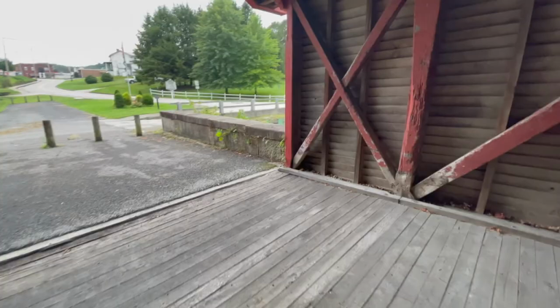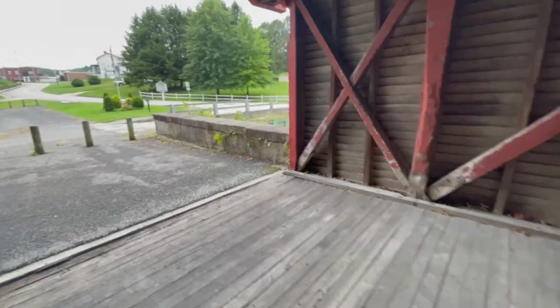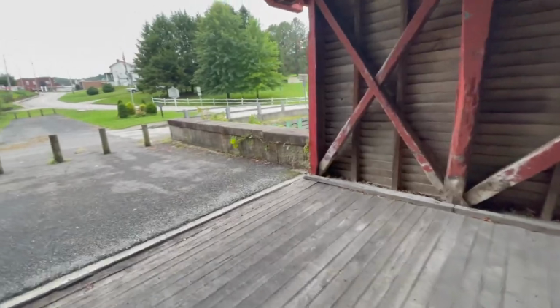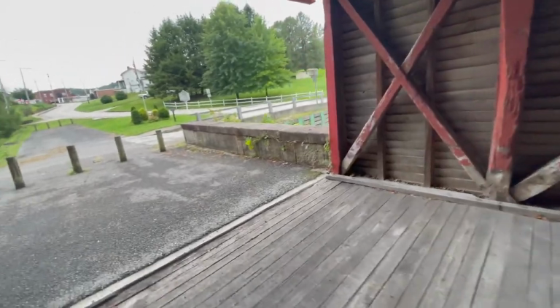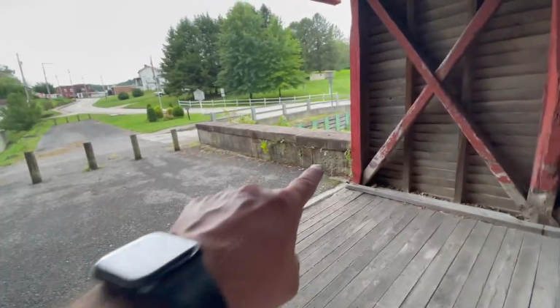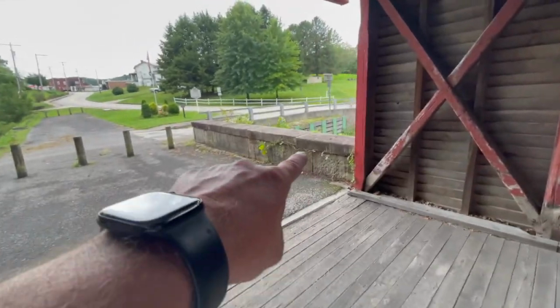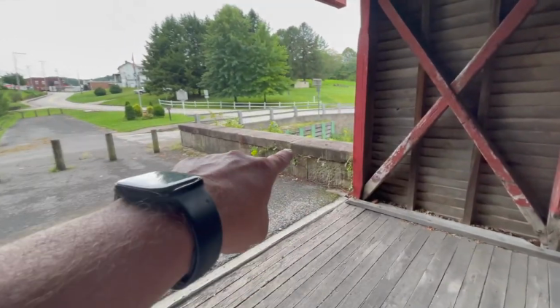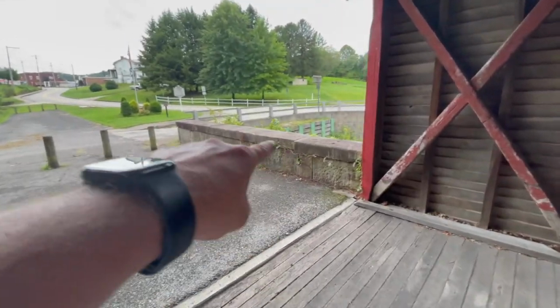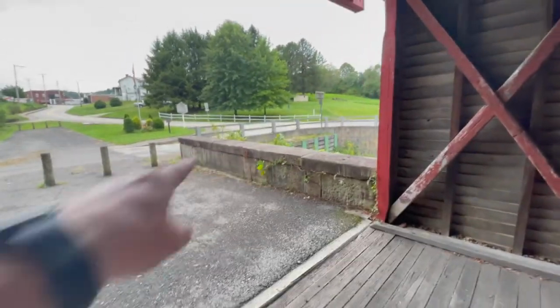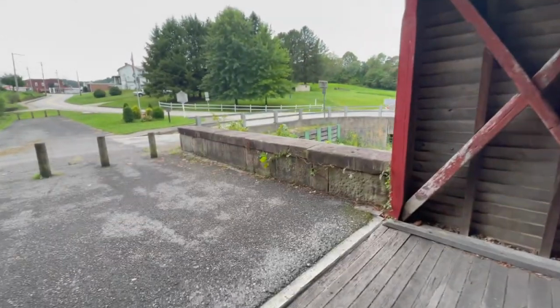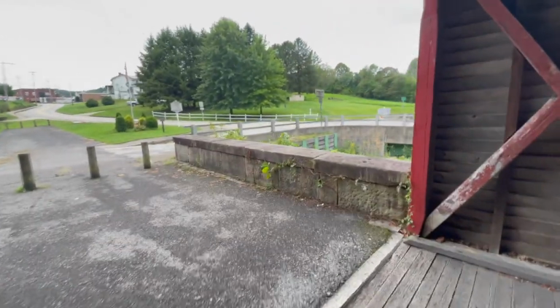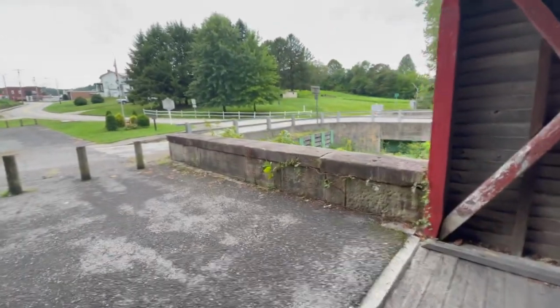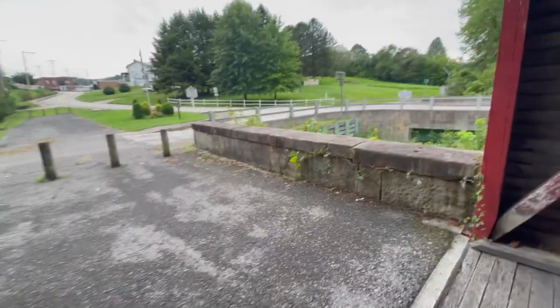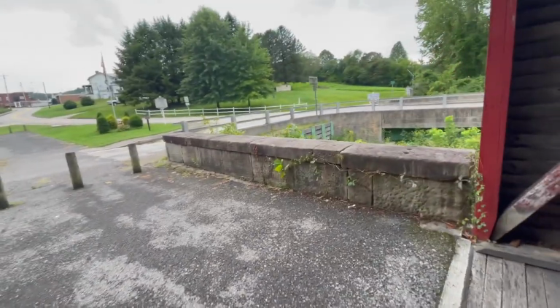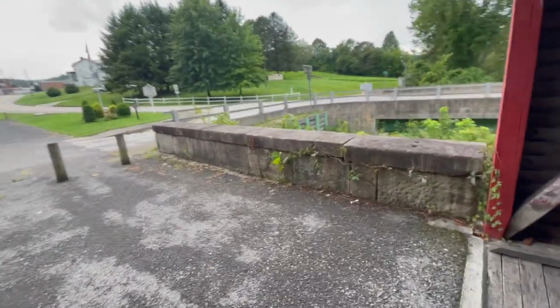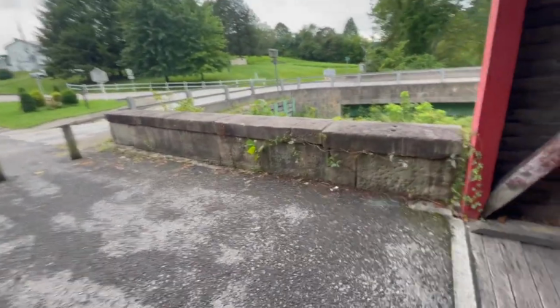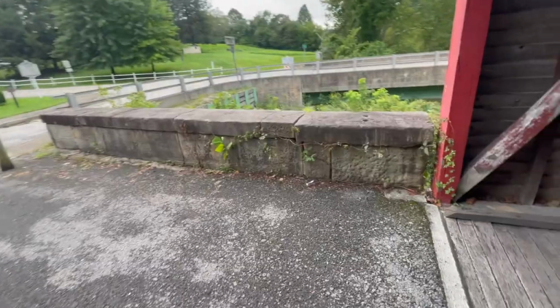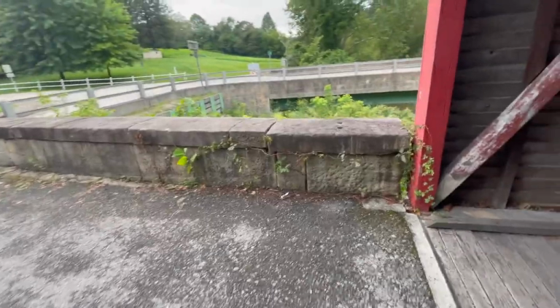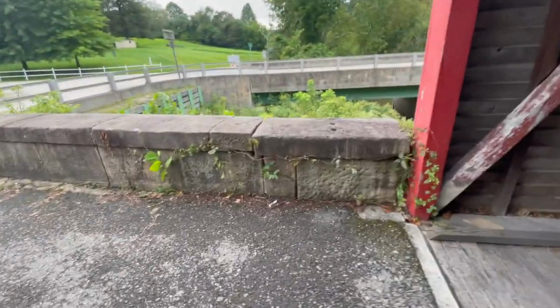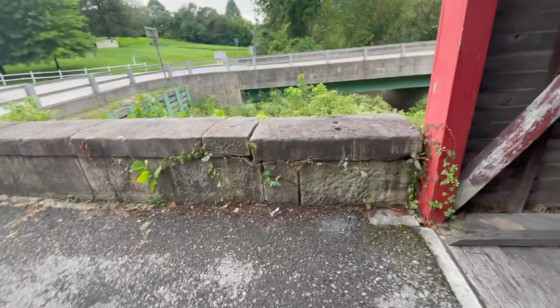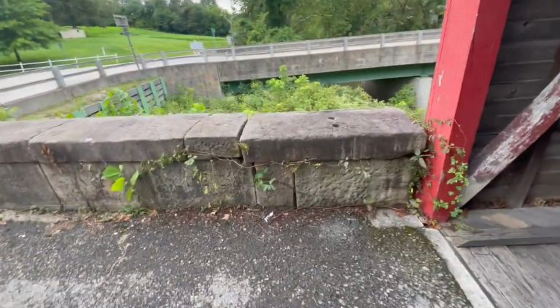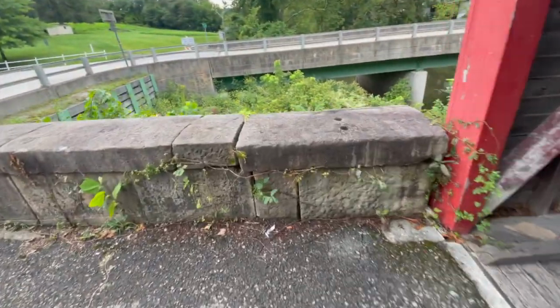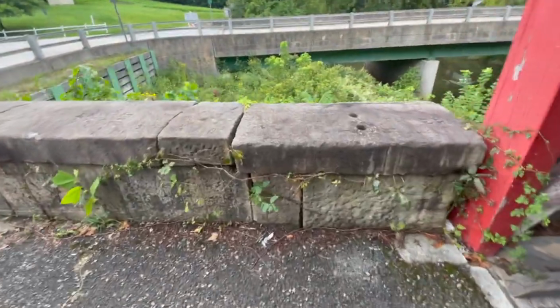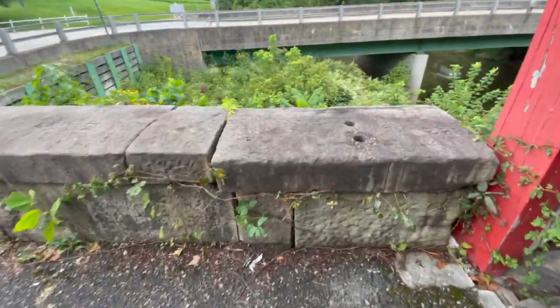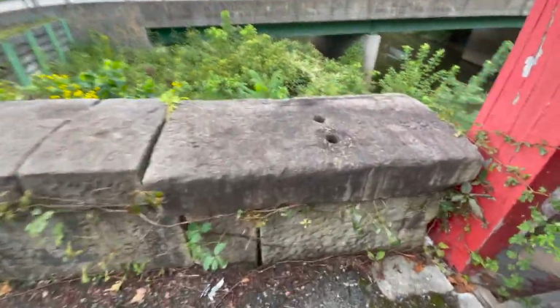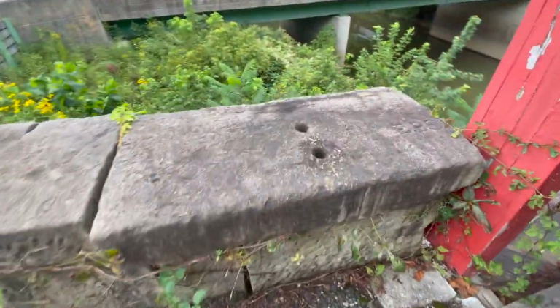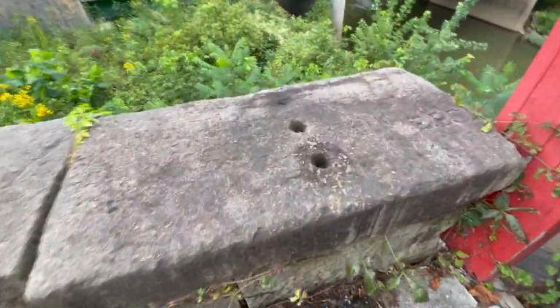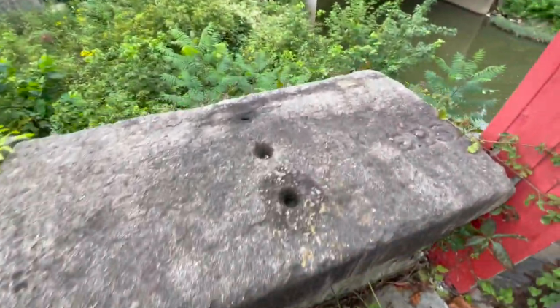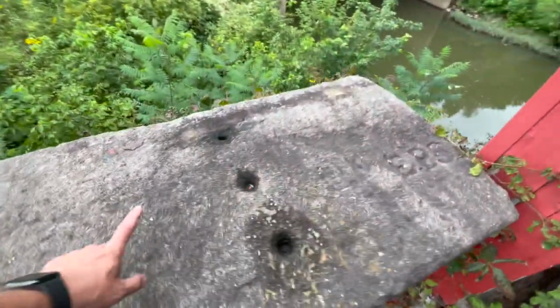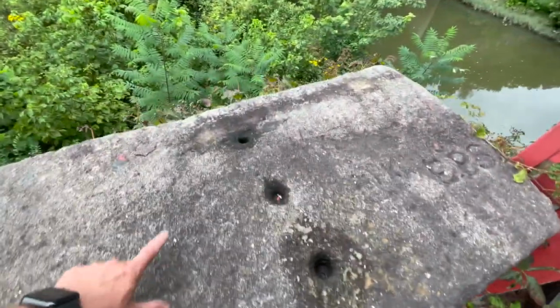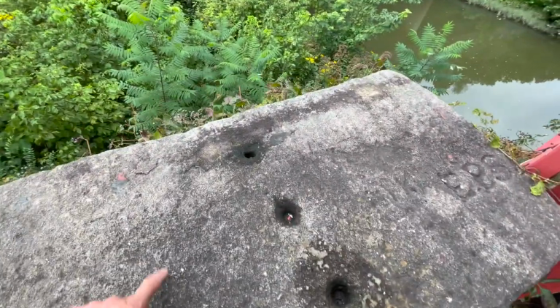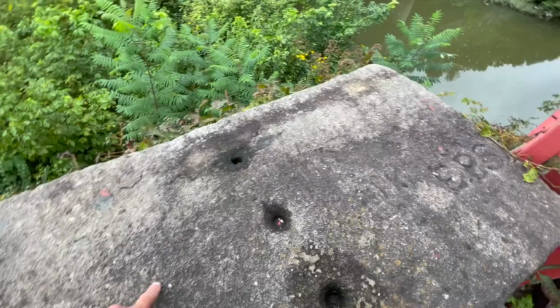Great big slabs of sandstone, cut and milled. Odd to think about — 1853.